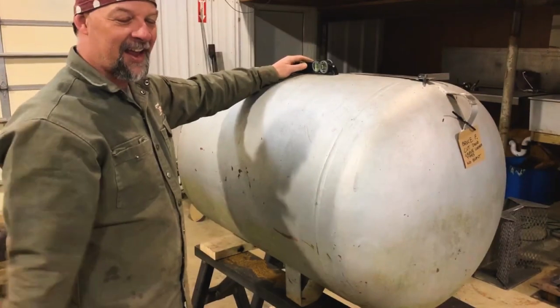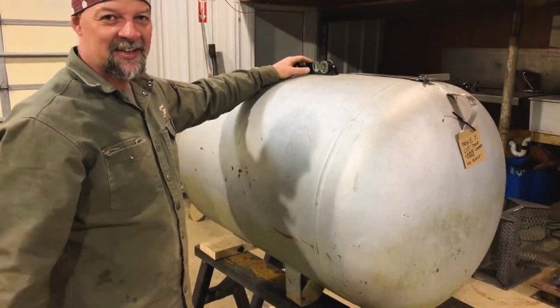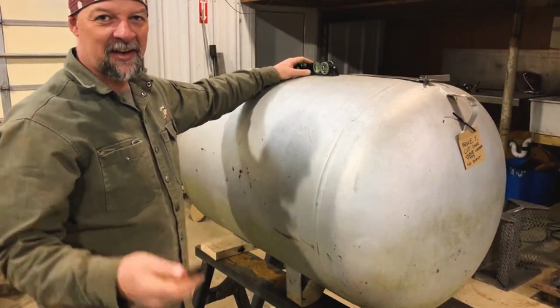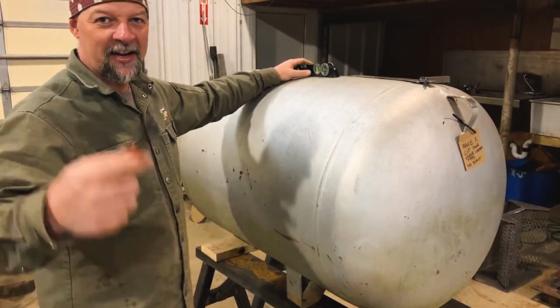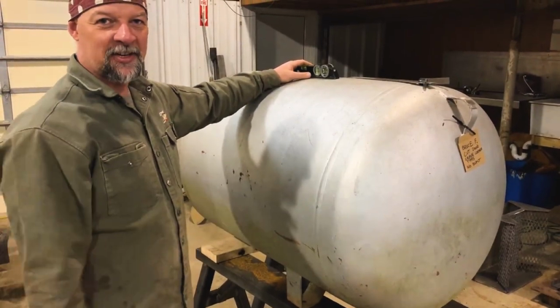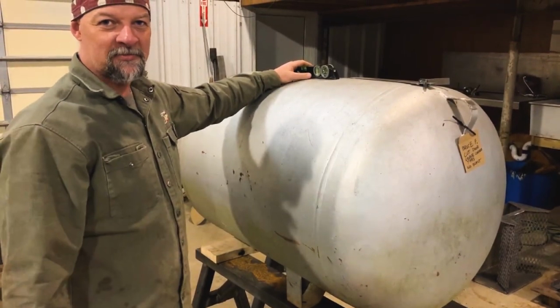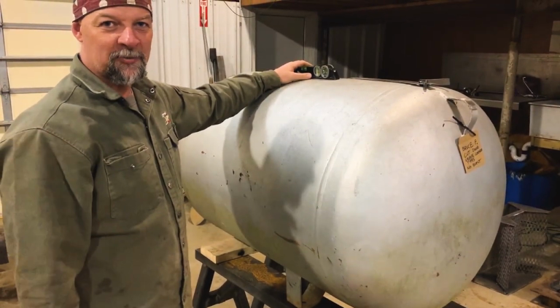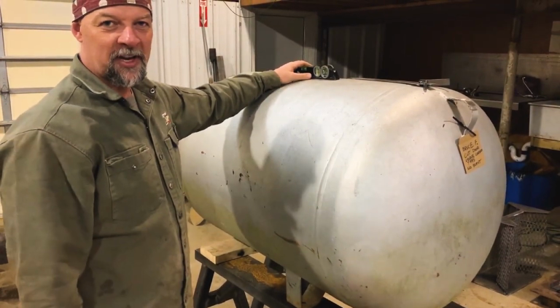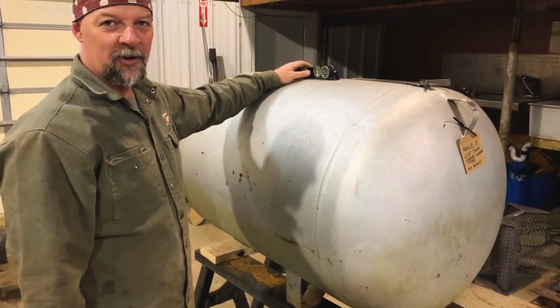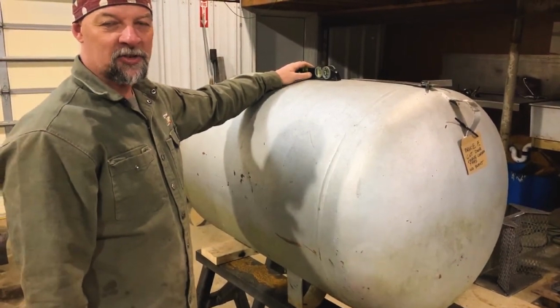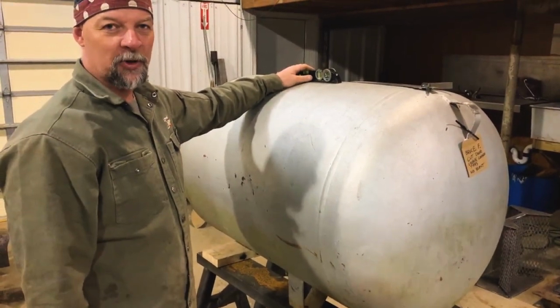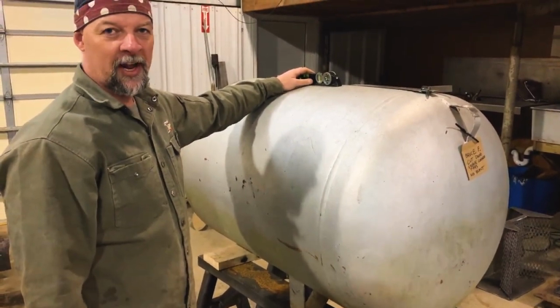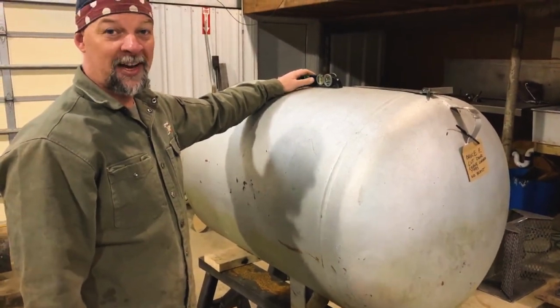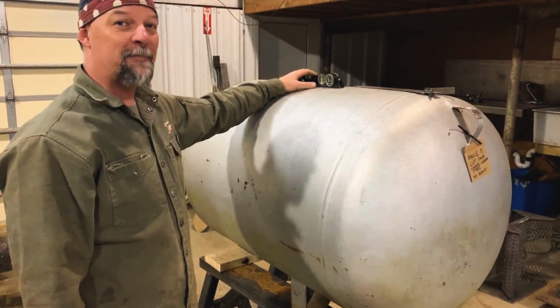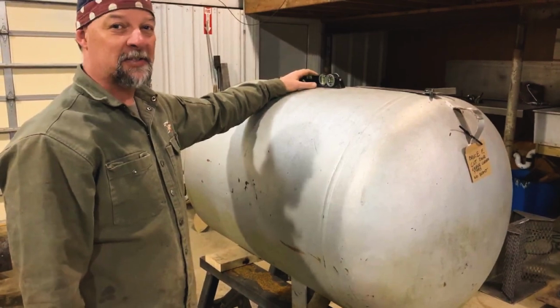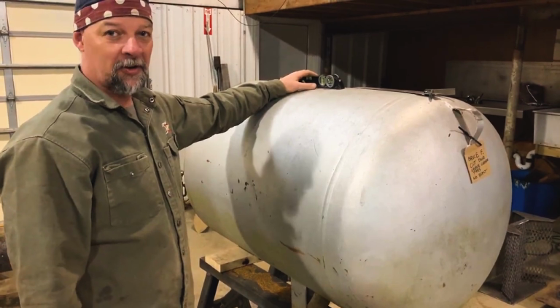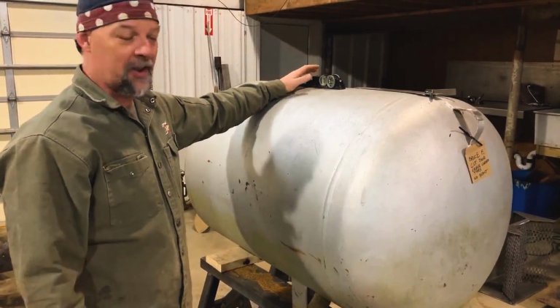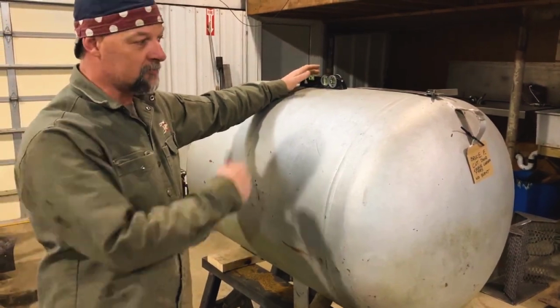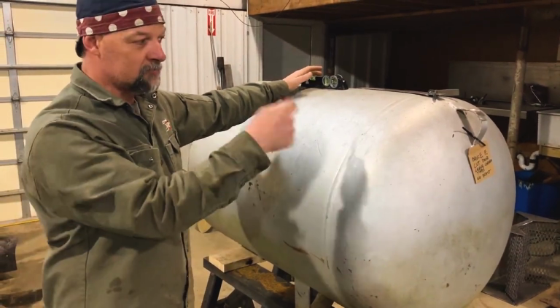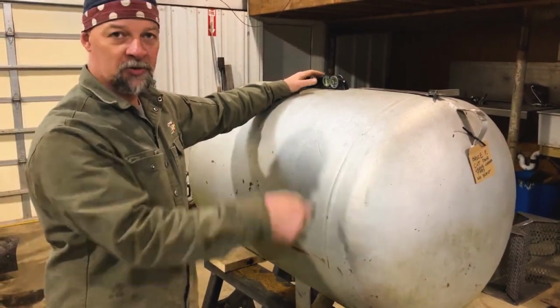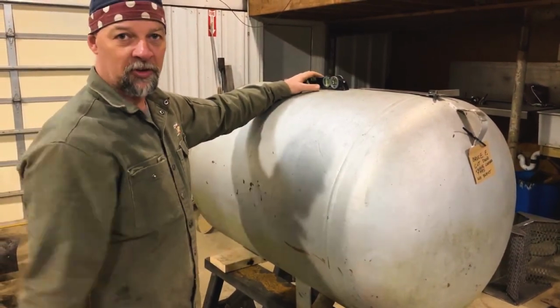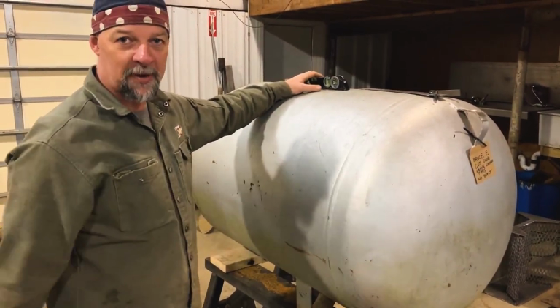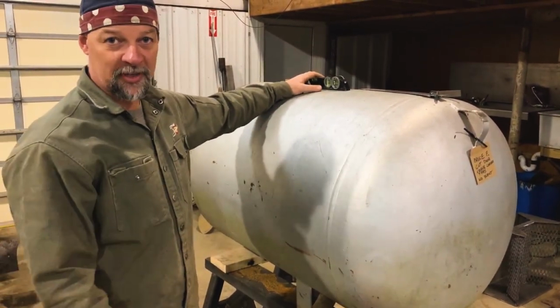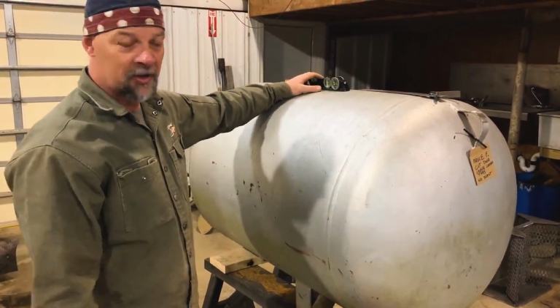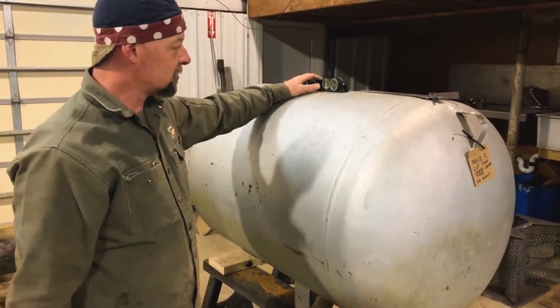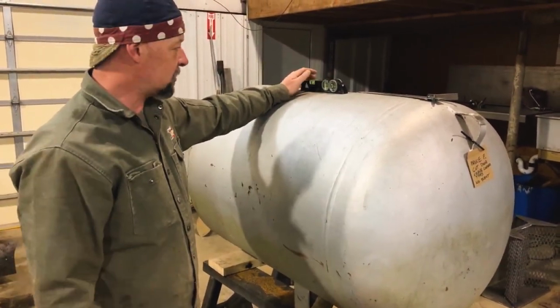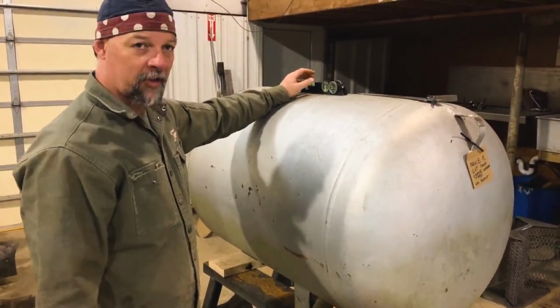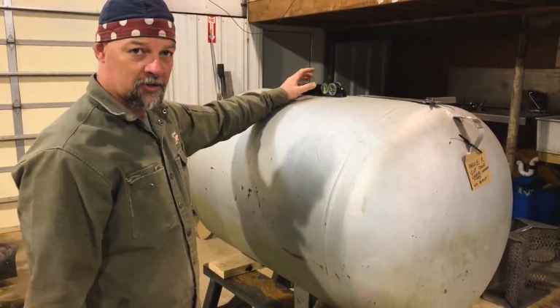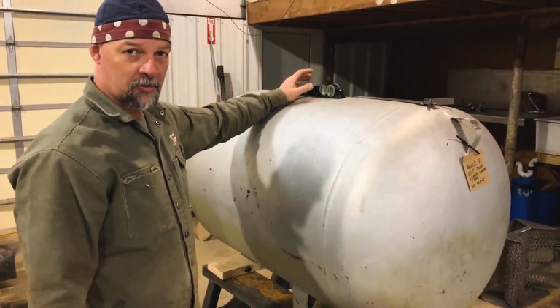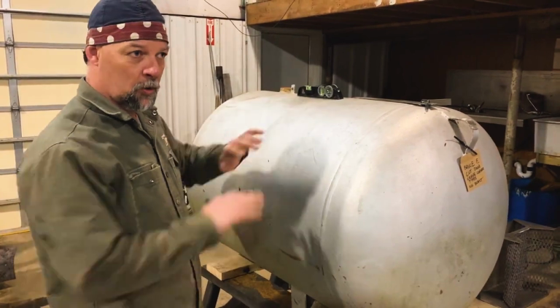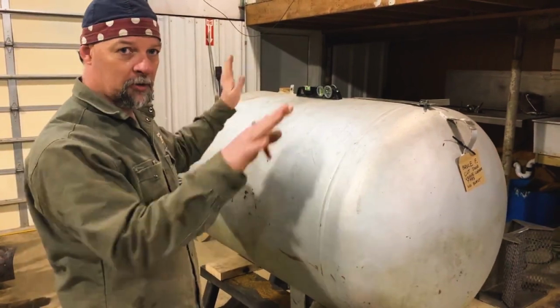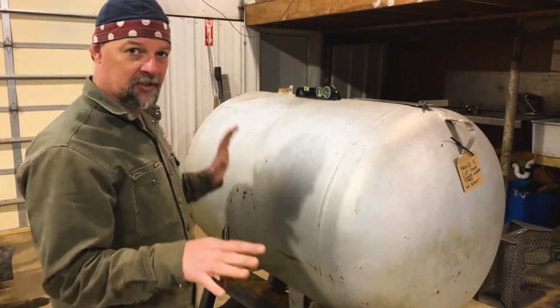Hey guys, Frank Cox here. Tom's holding the camera. We're going to show you real quick how to find top dead center of any cylinder shaped vessel so that you can lay out your whole cooker basically.